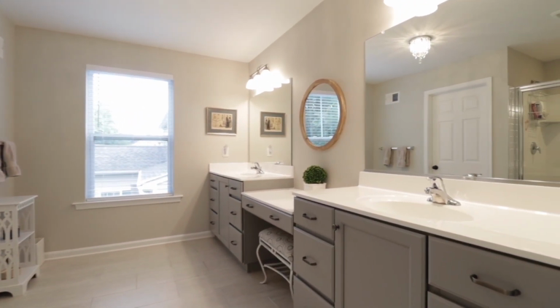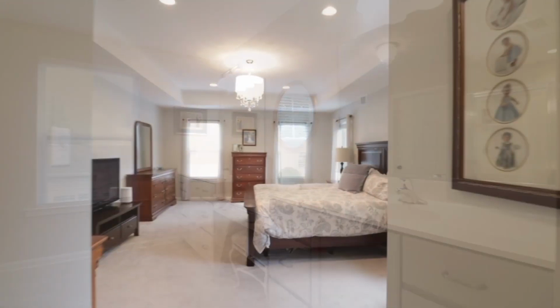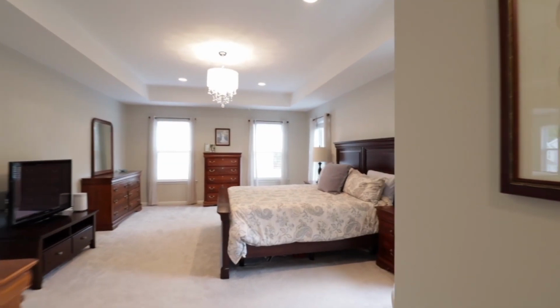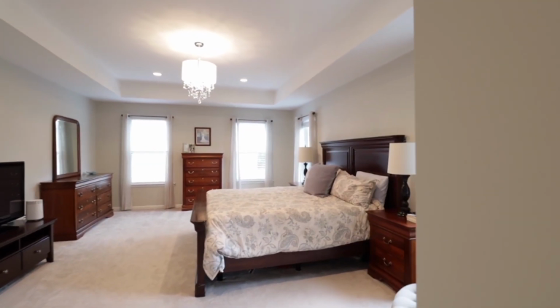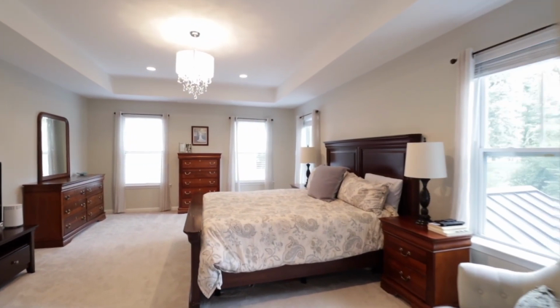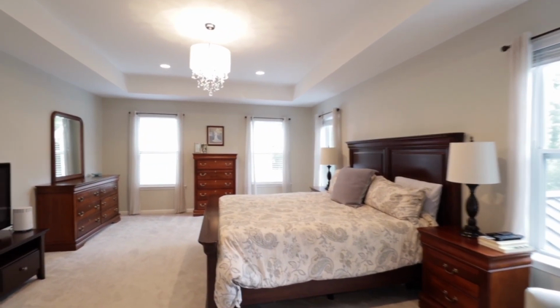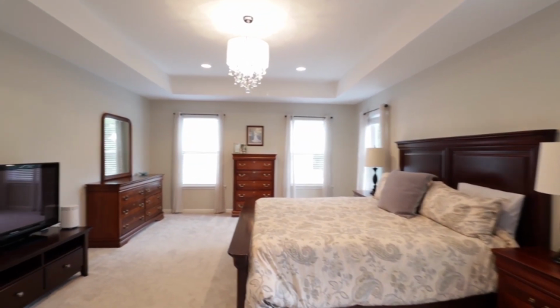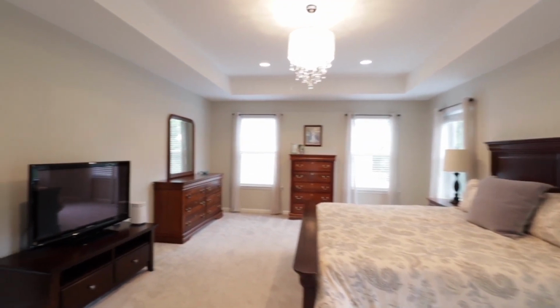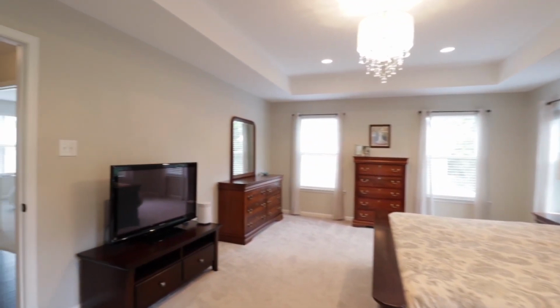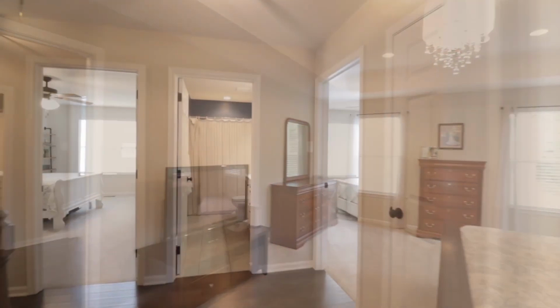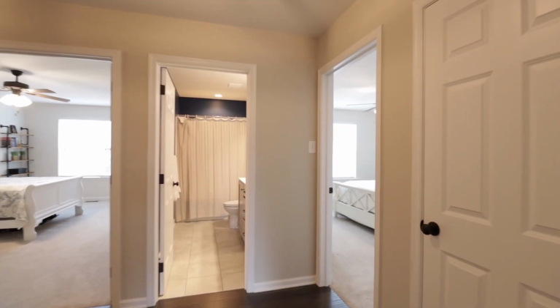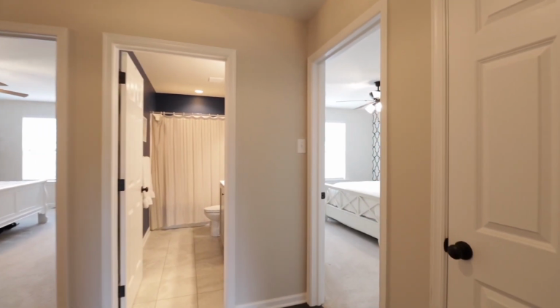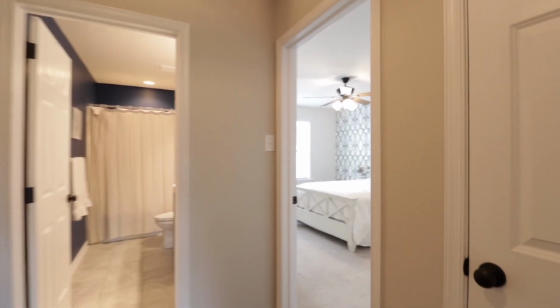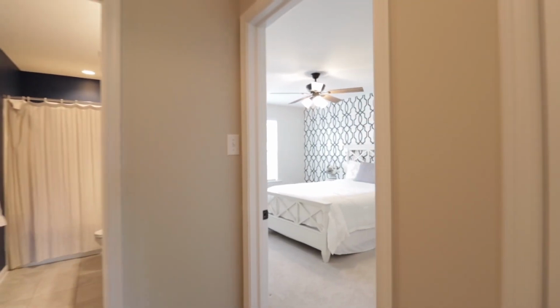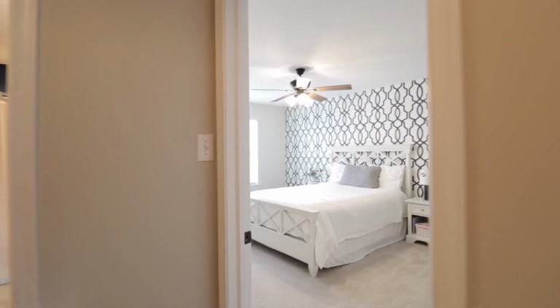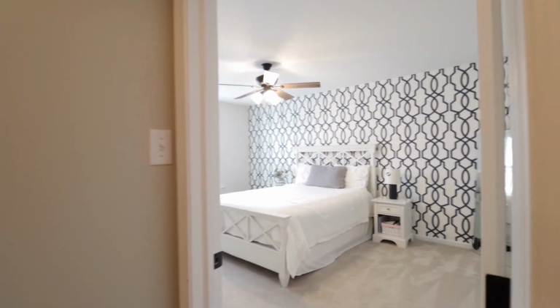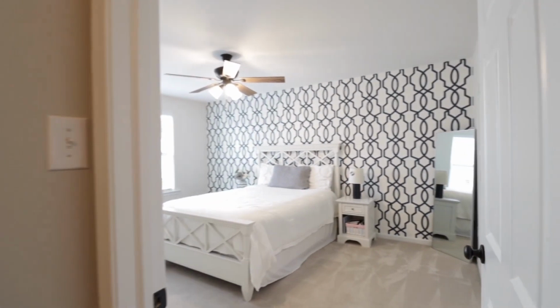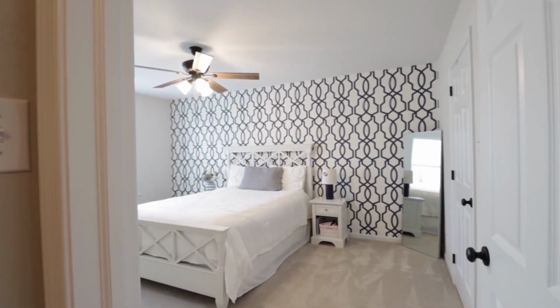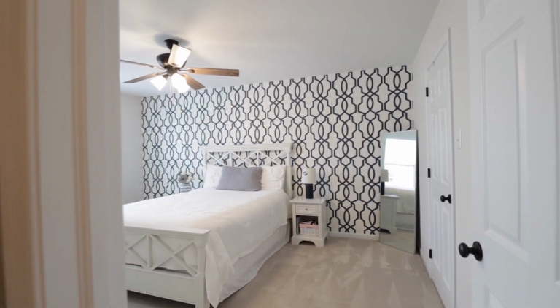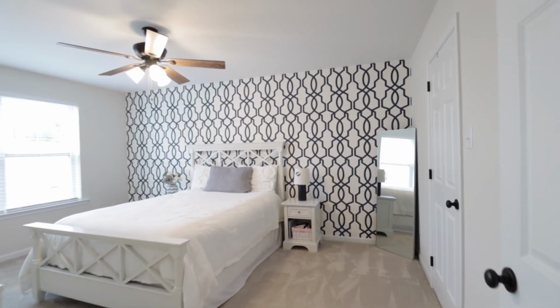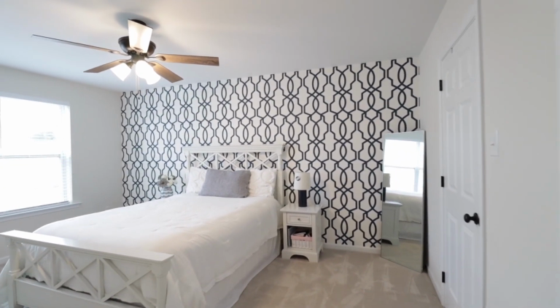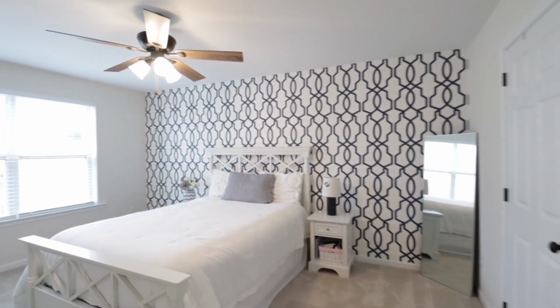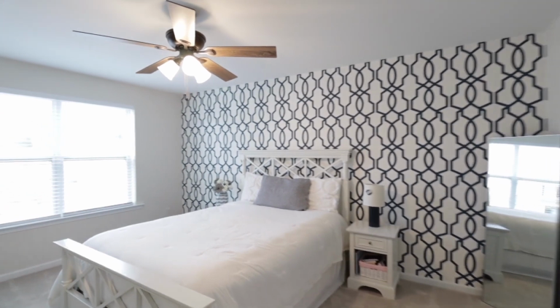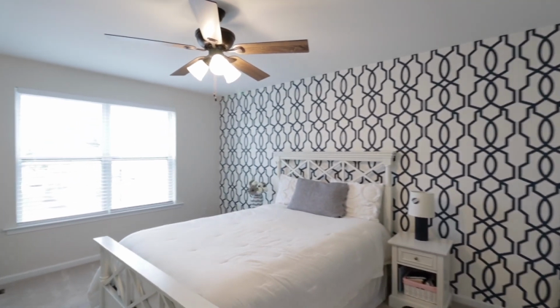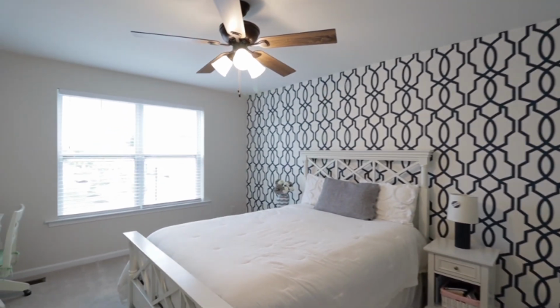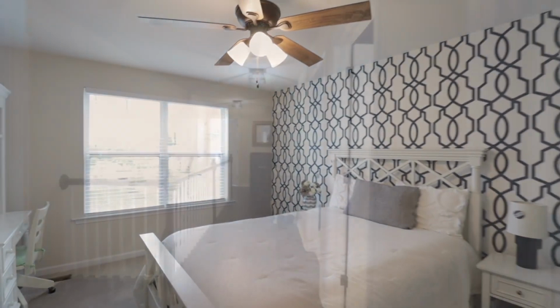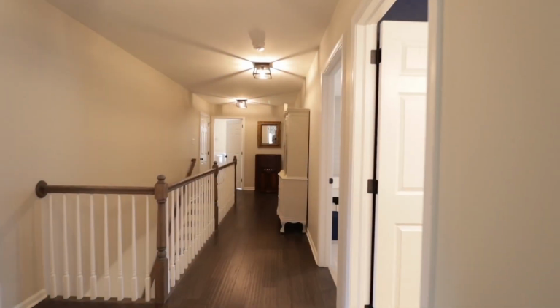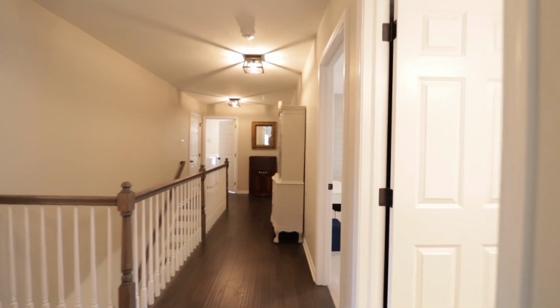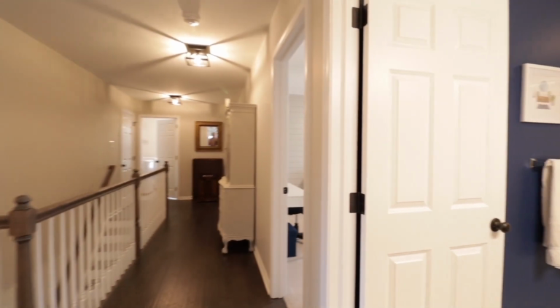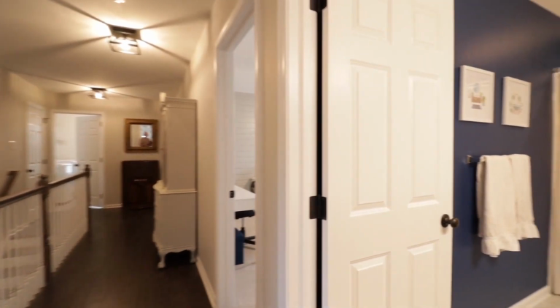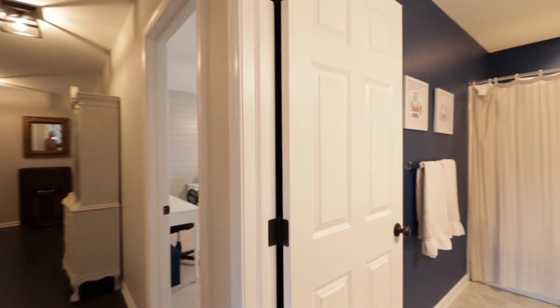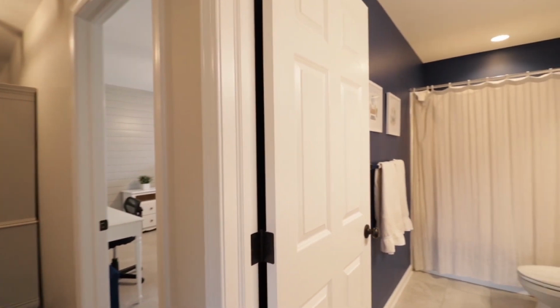Every little detail done — wallpaper accents, shiplap, ceiling fans, window treatments. The owners have put in almost $150,000 after buying the new construction.